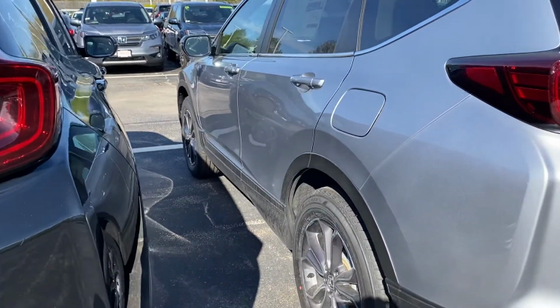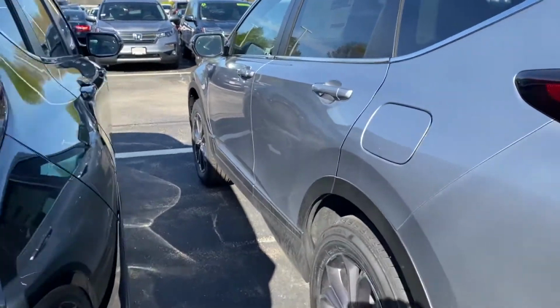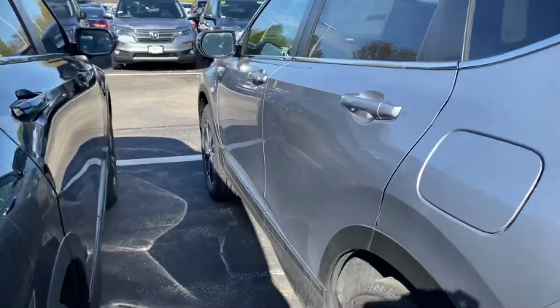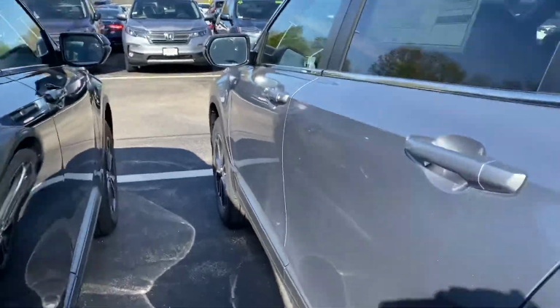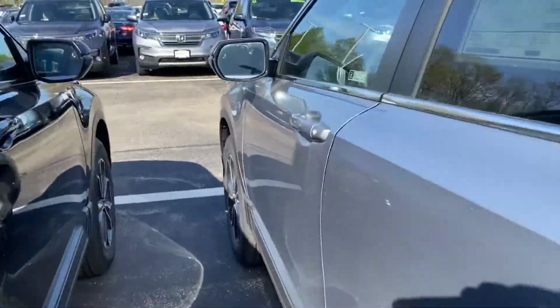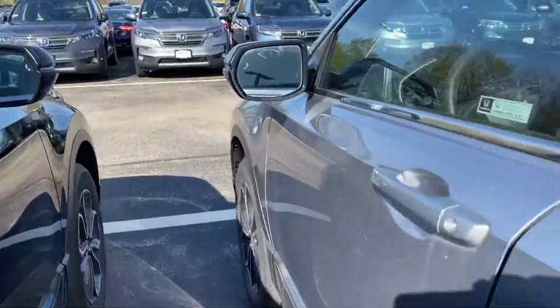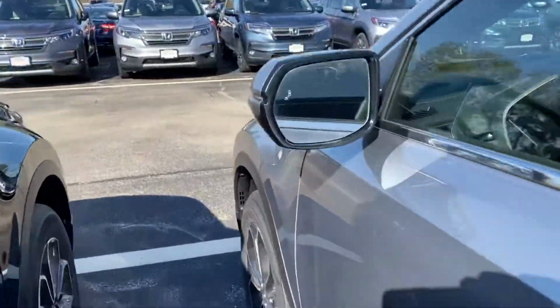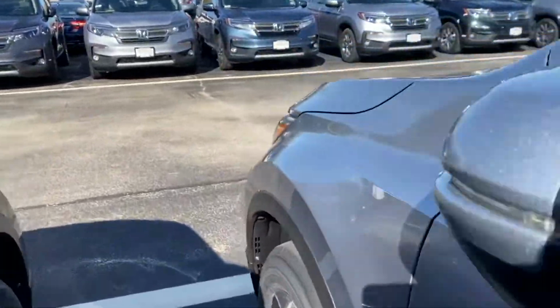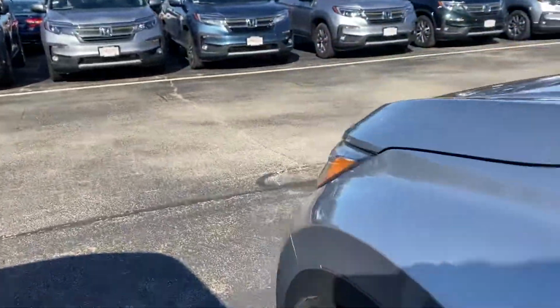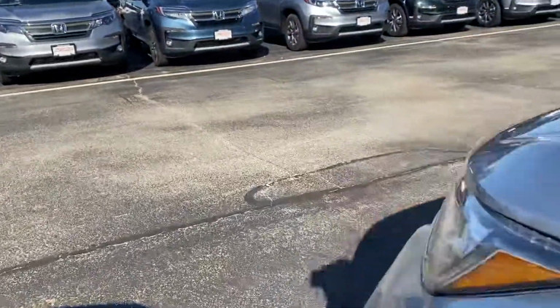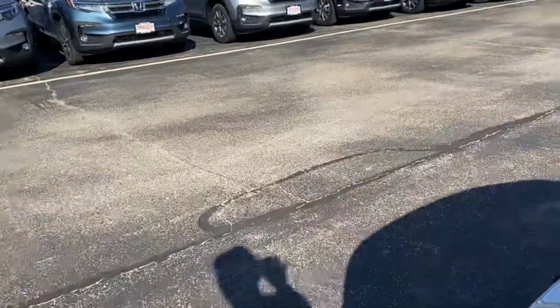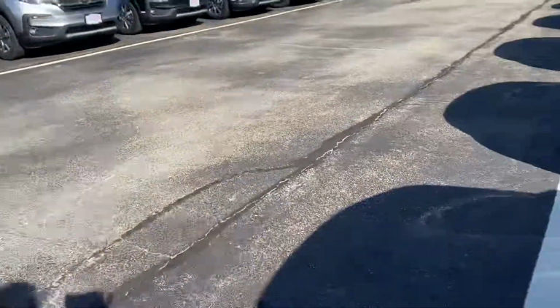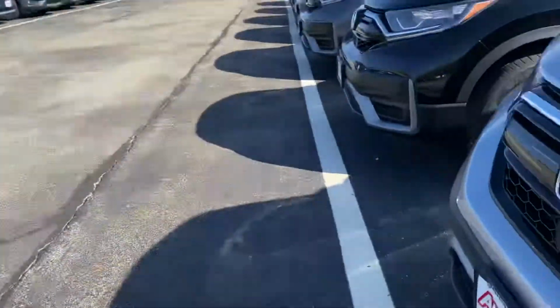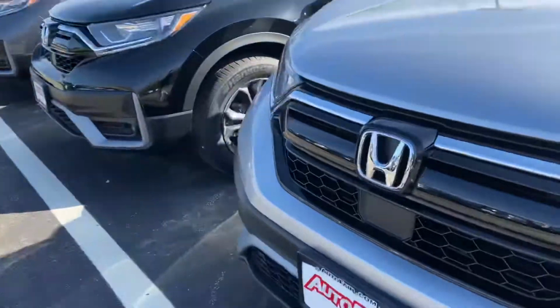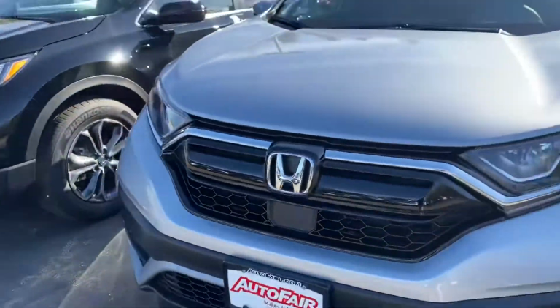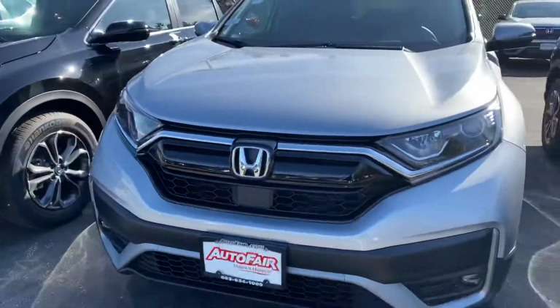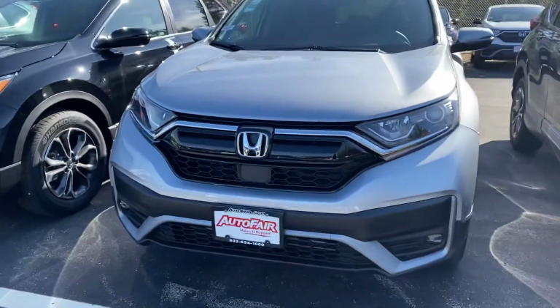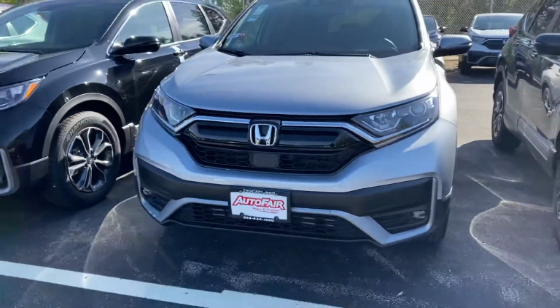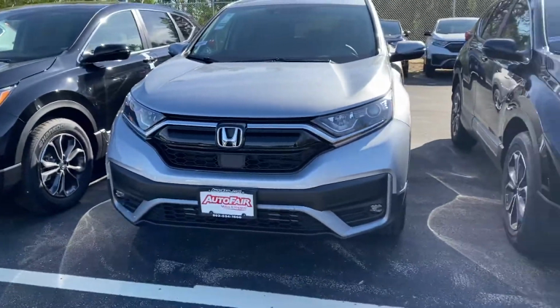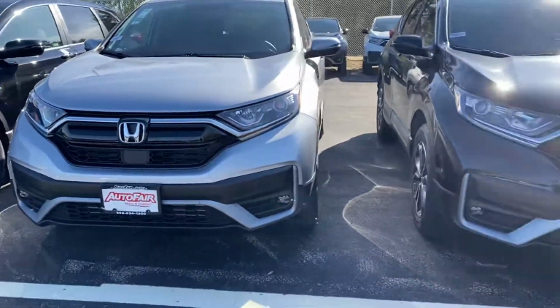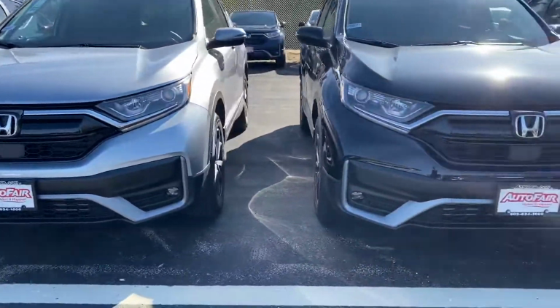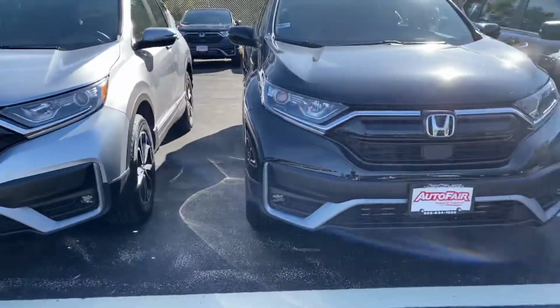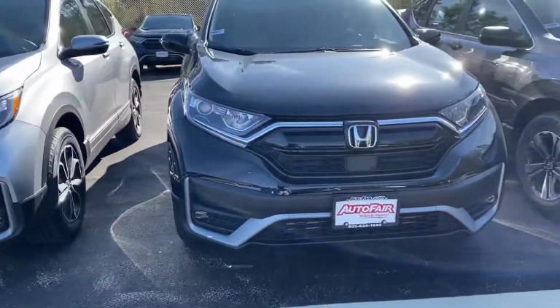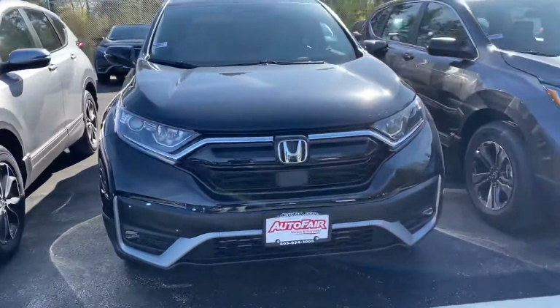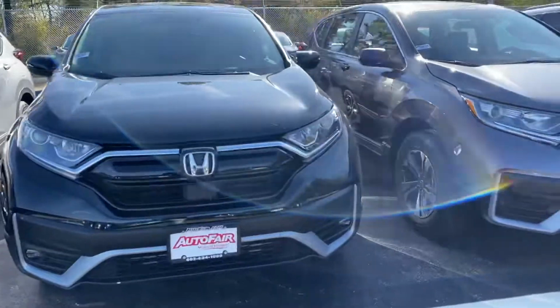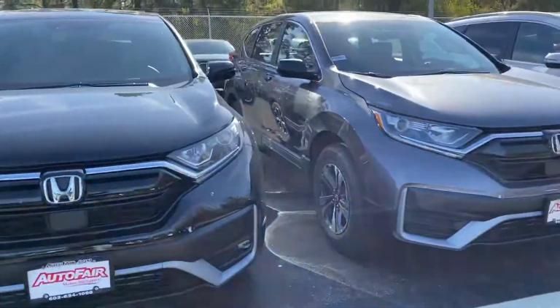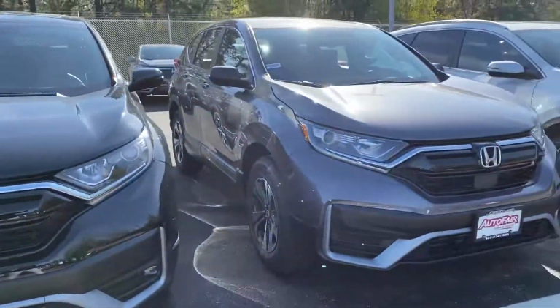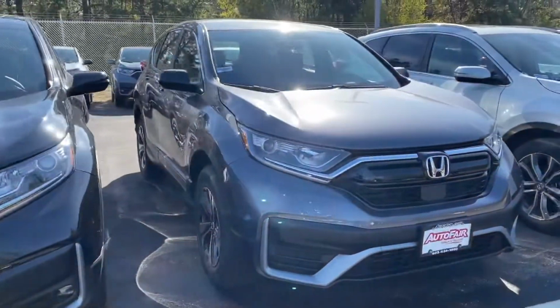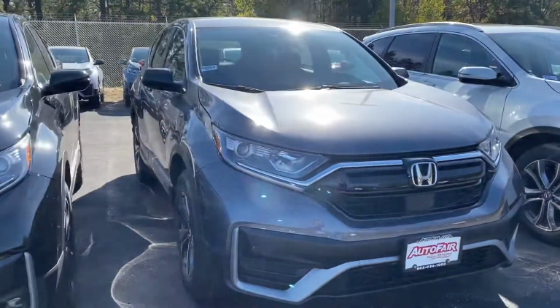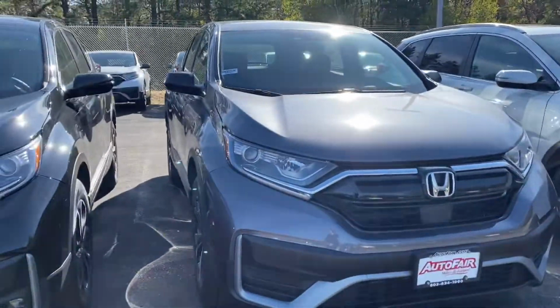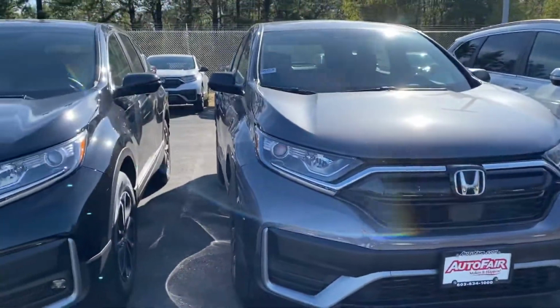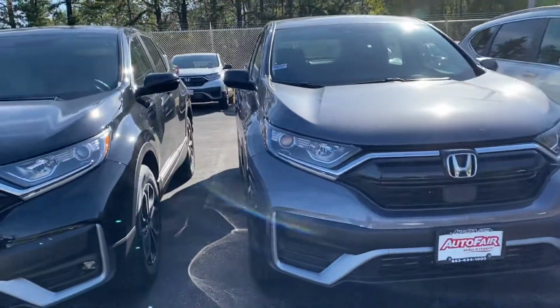I'm also going to show you the color options. There is the Luna Silver, there's the black, and that is the Modern Steel. But you also have it in a pretty Sonic Gray.